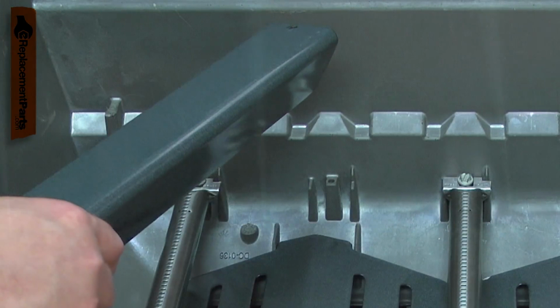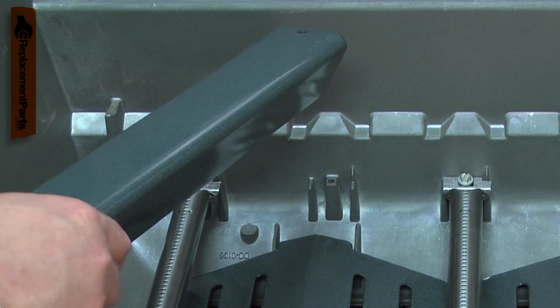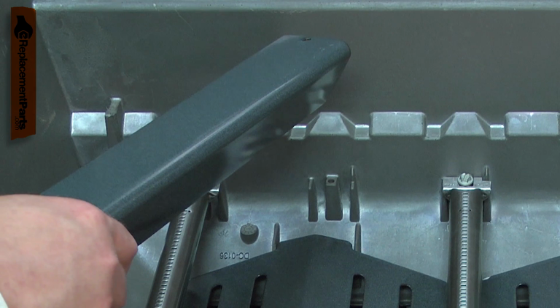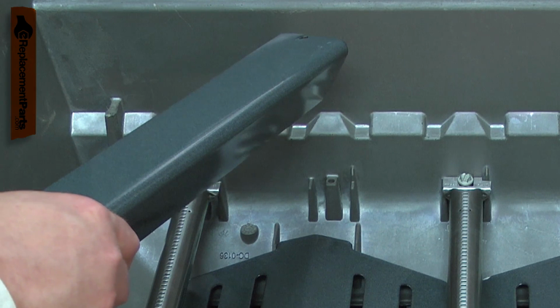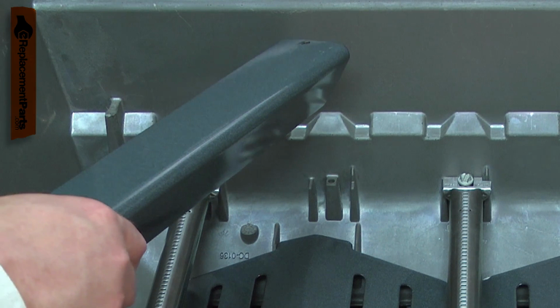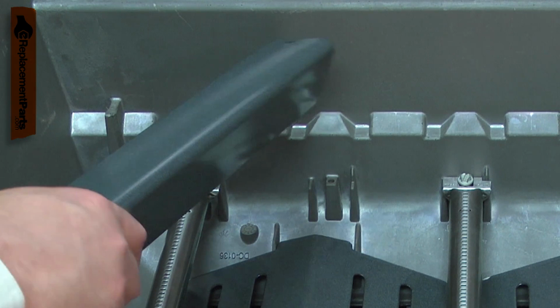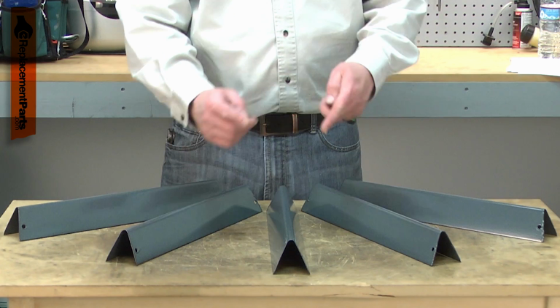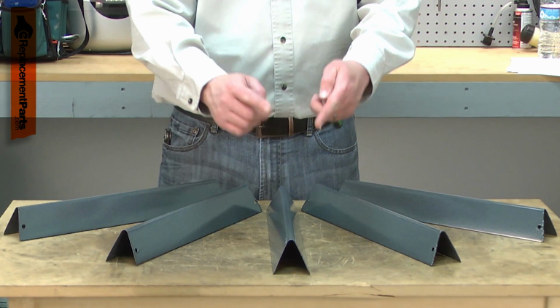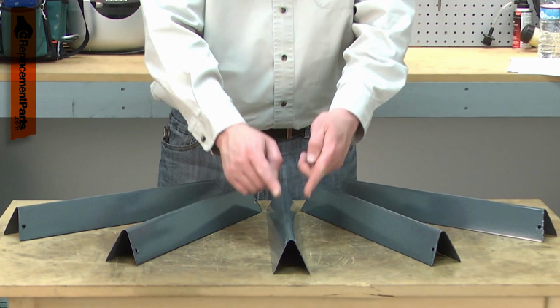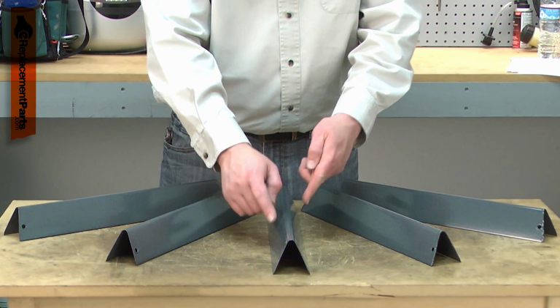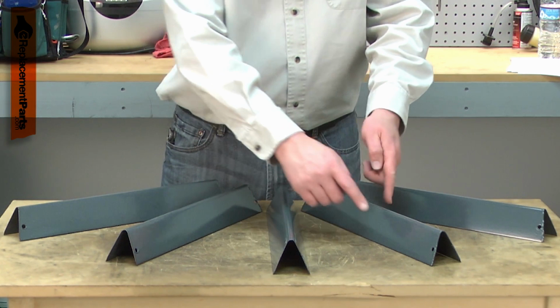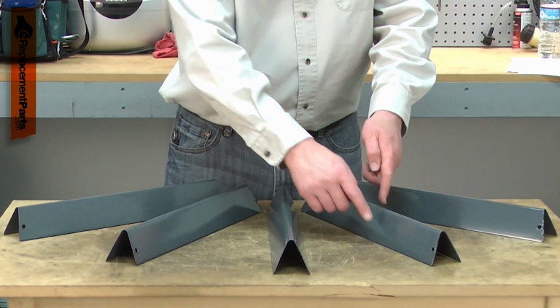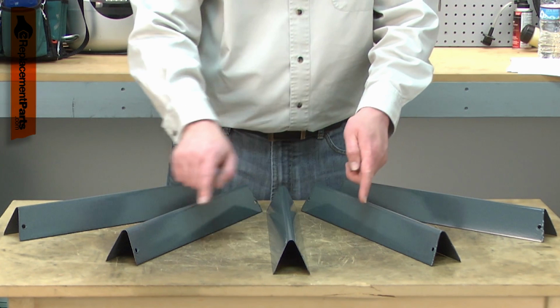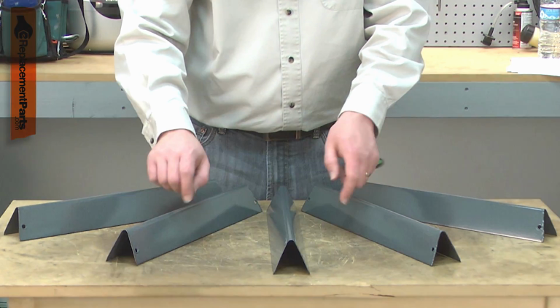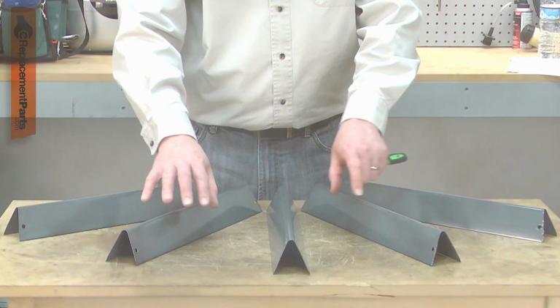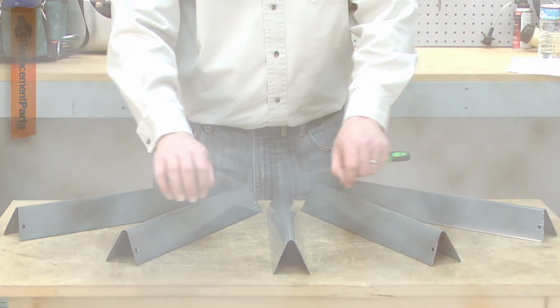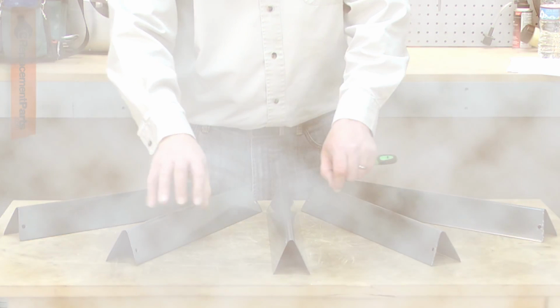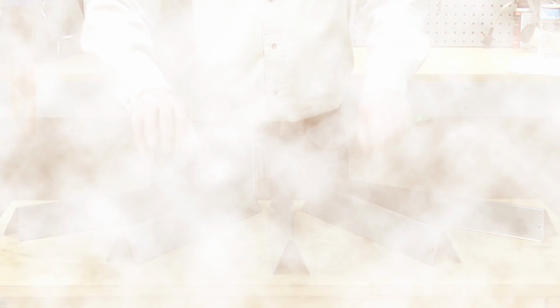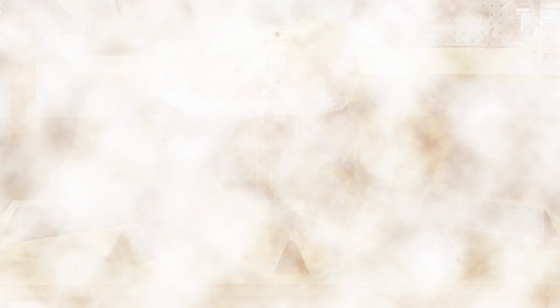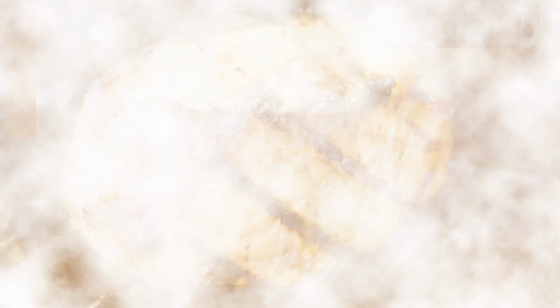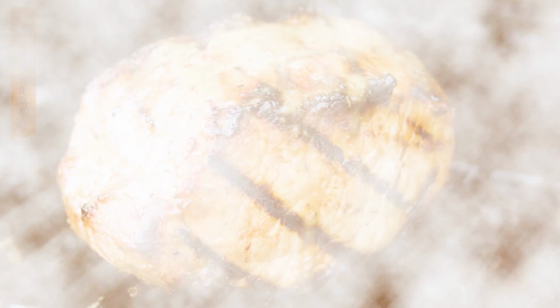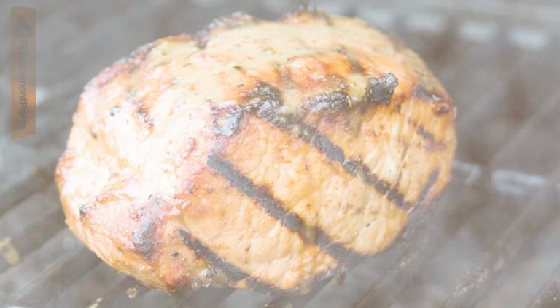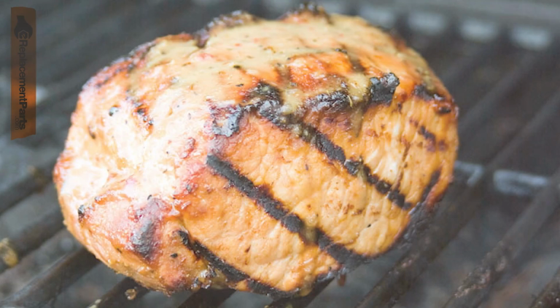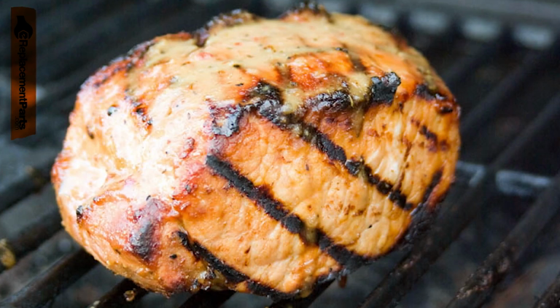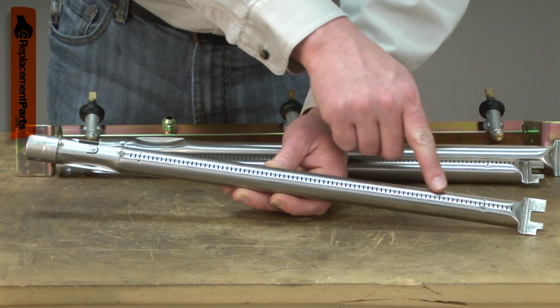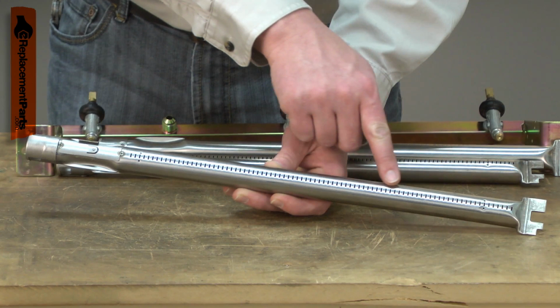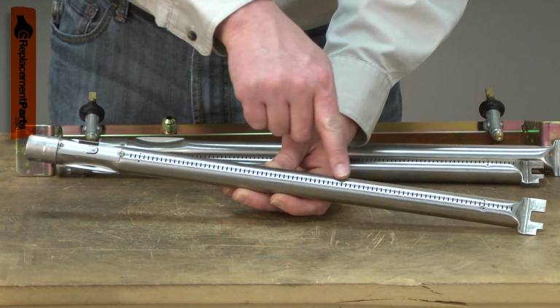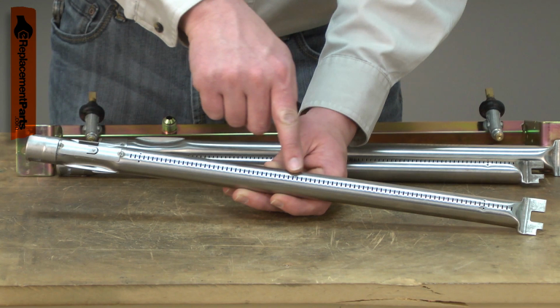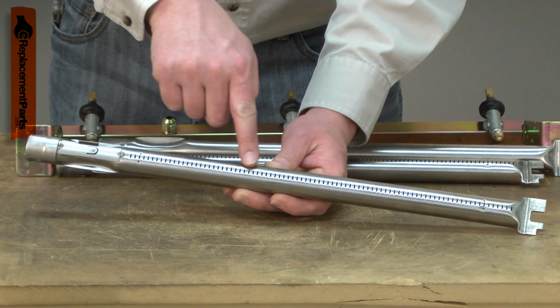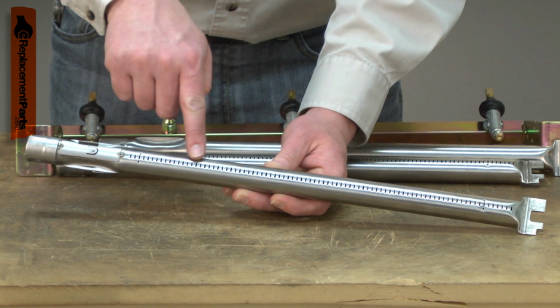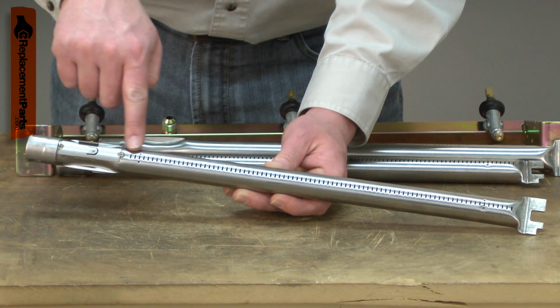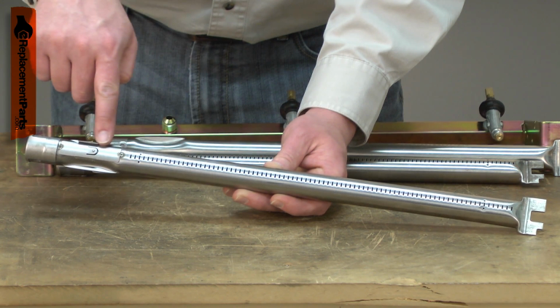The flavorizer bars serve two functions. First, they catch drippings from the food being cooked, which burns off the bars creating smoke to add extra flavor to your grilled food. Second, they prevent the drippings from plugging up the burner tubes.